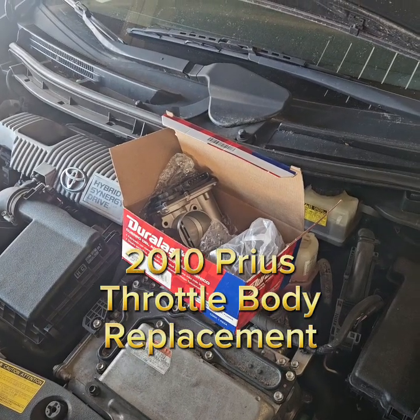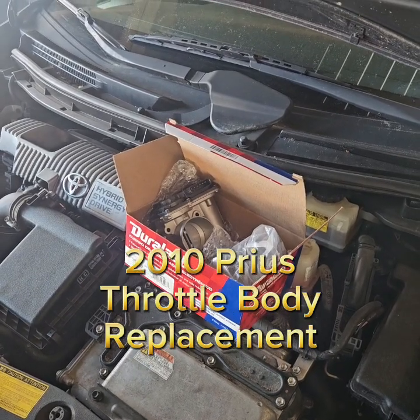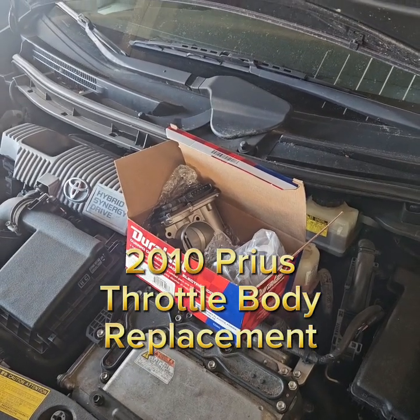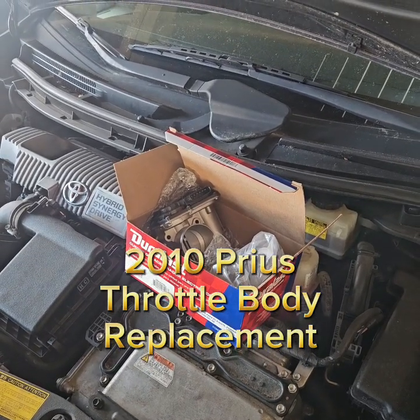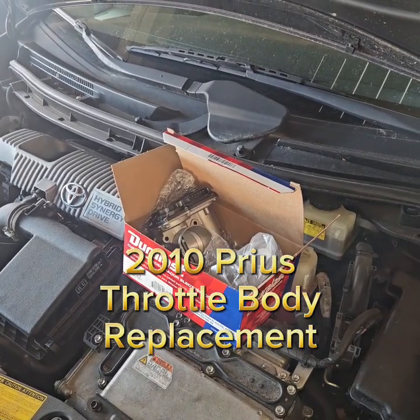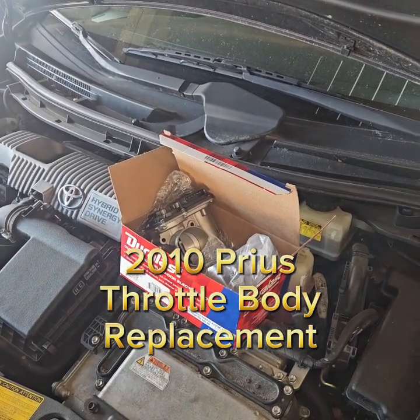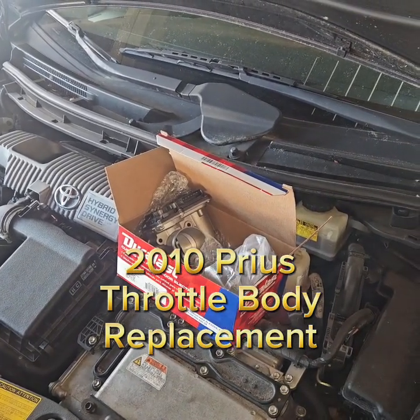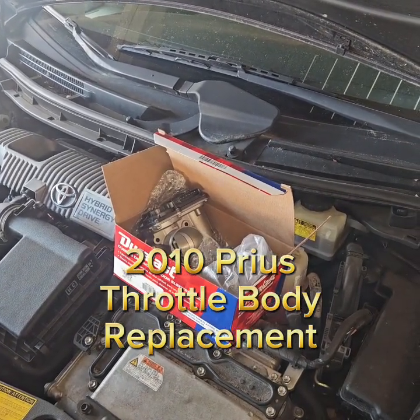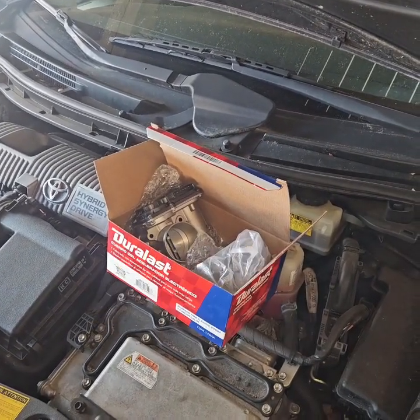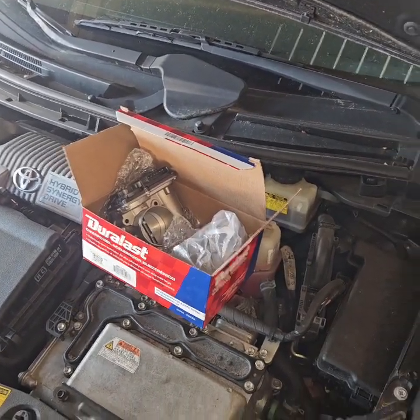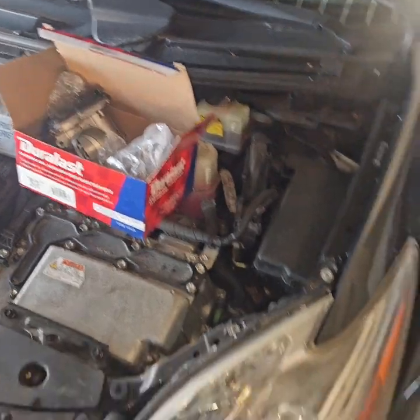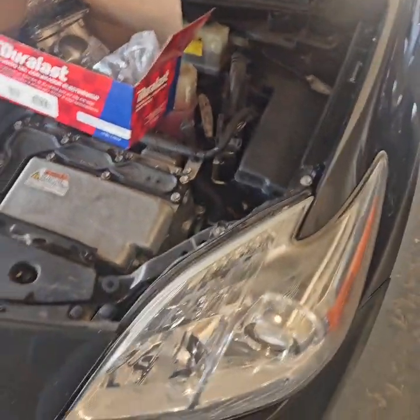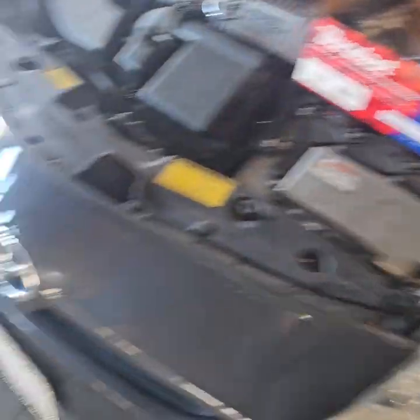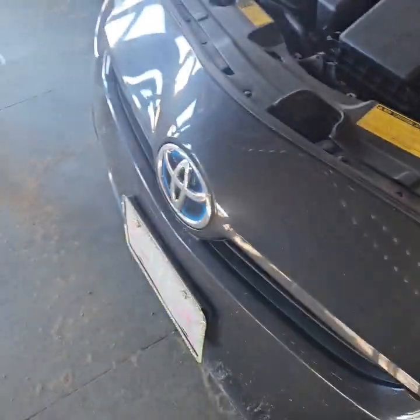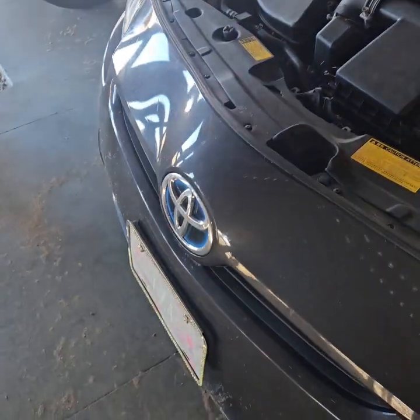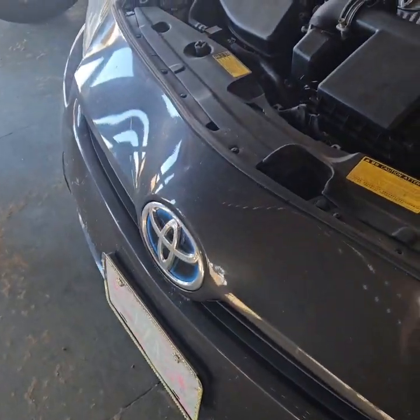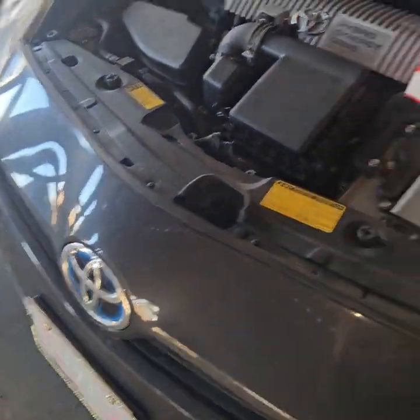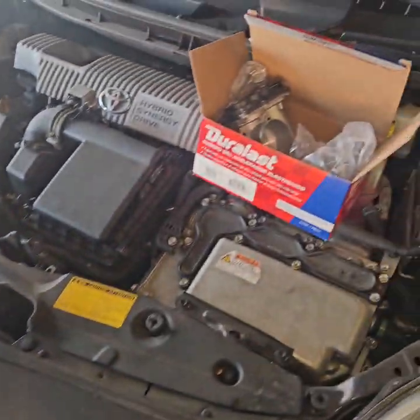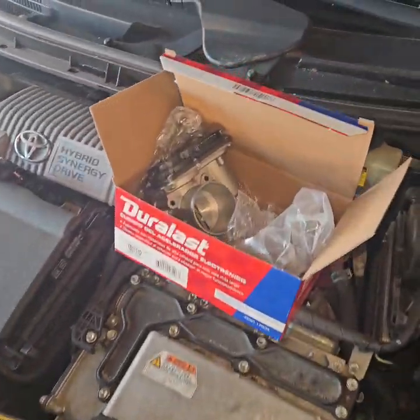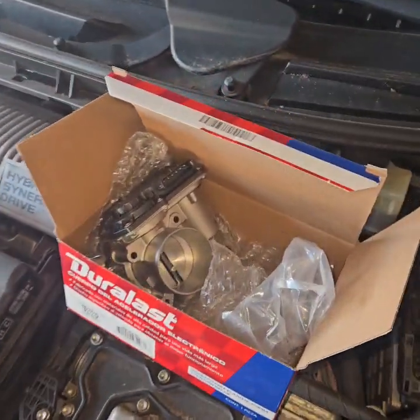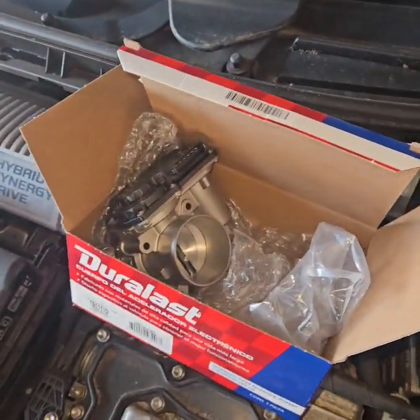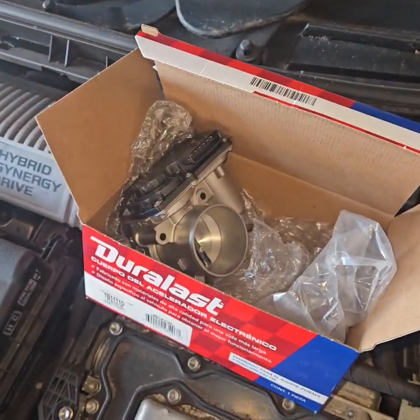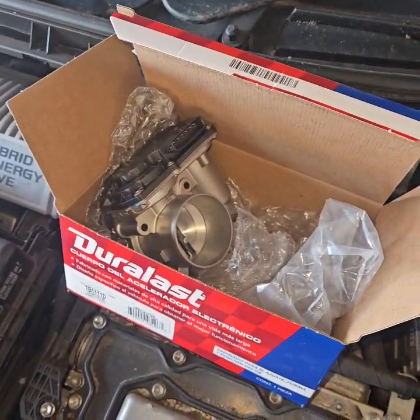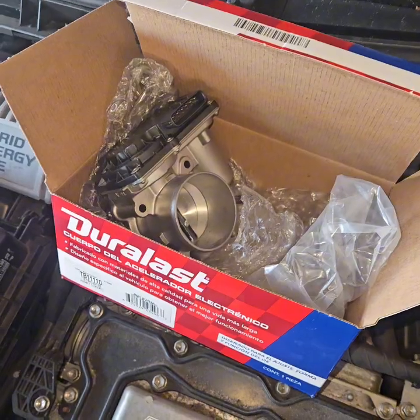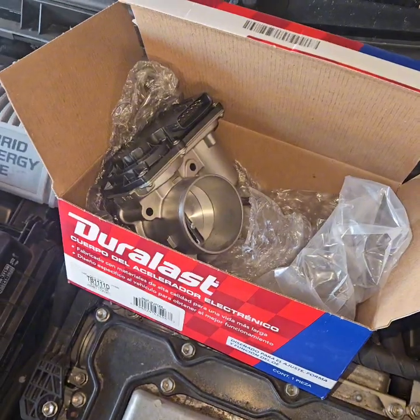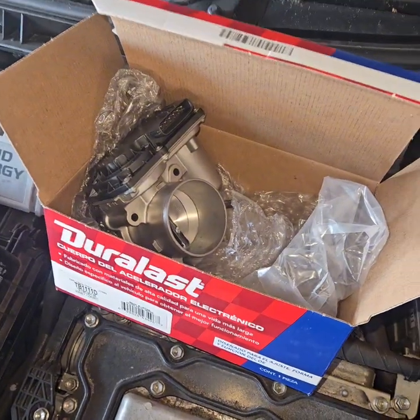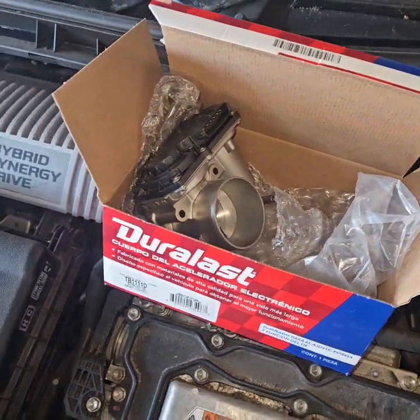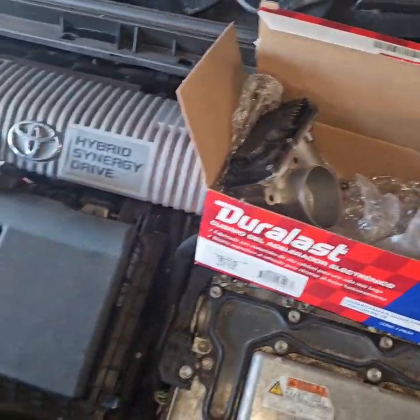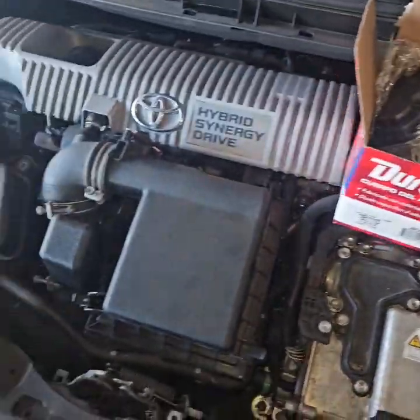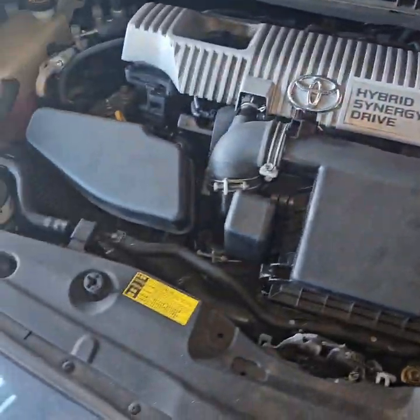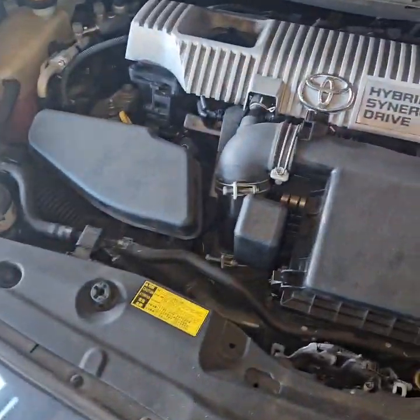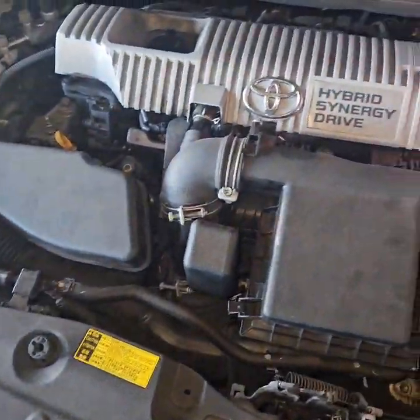Today we are working on a 2010 Toyota Prius. We're replacing the throttle body because we got some error codes saying that it is bad.